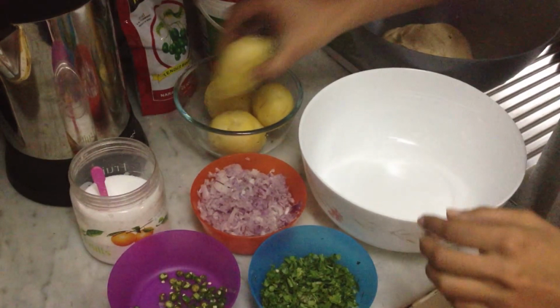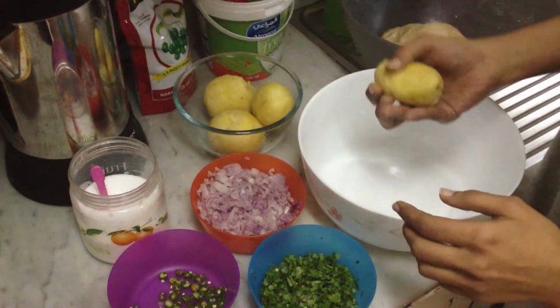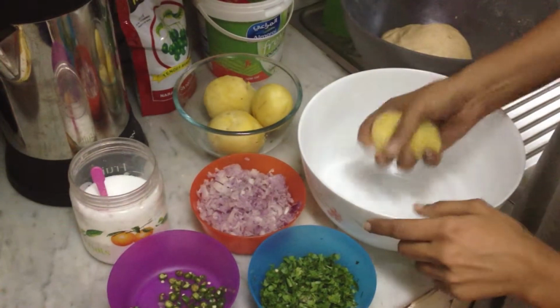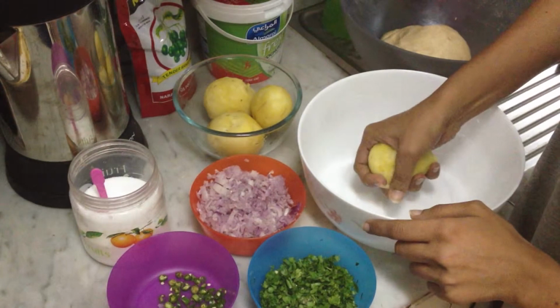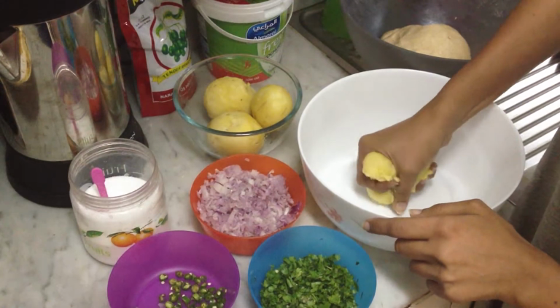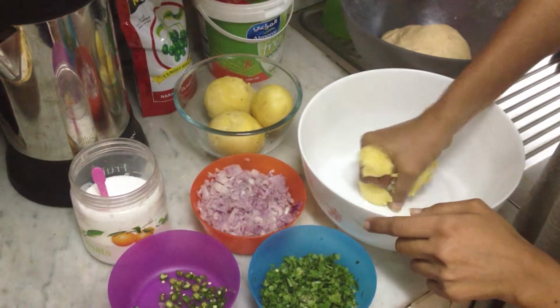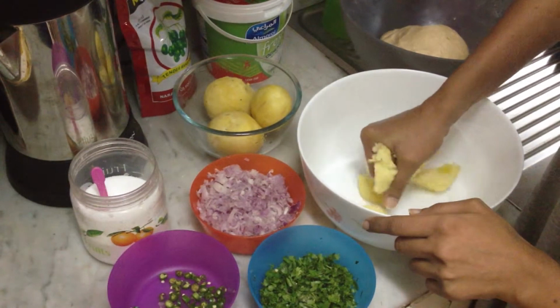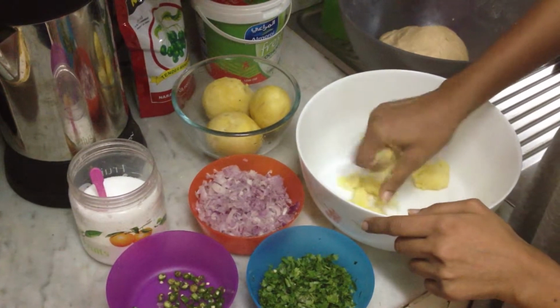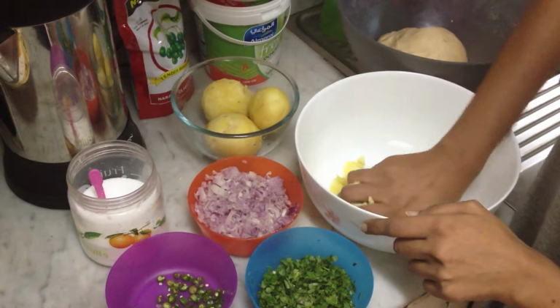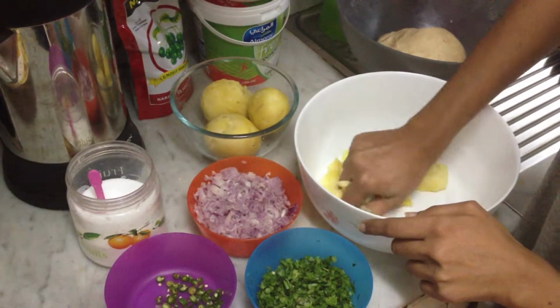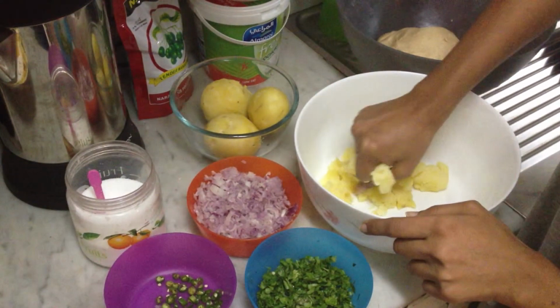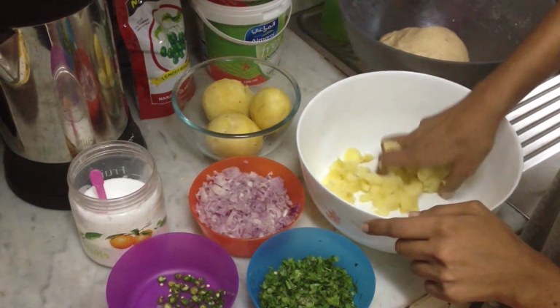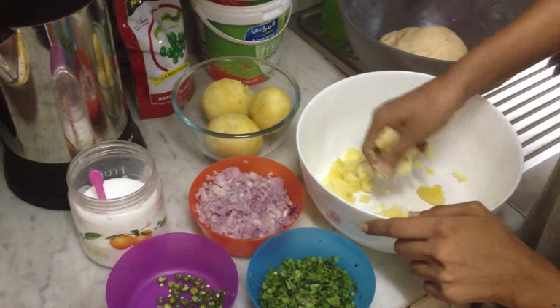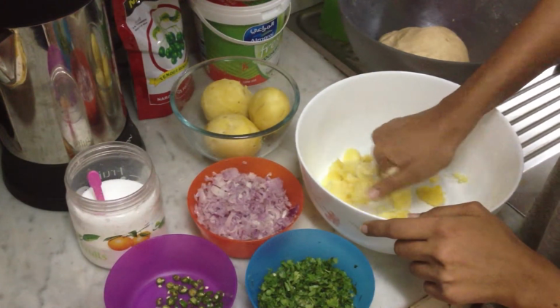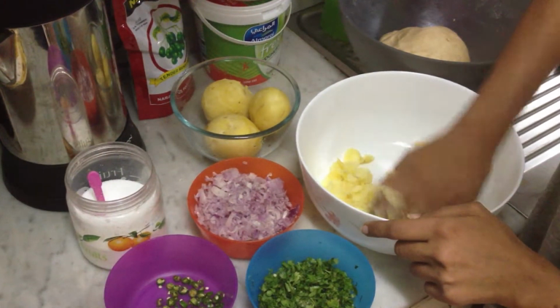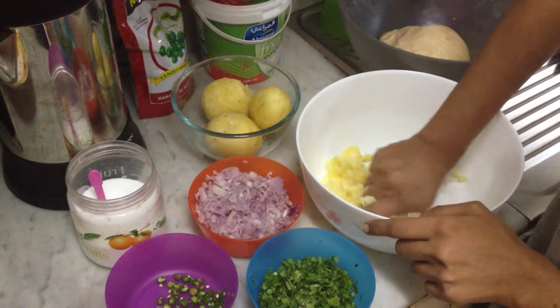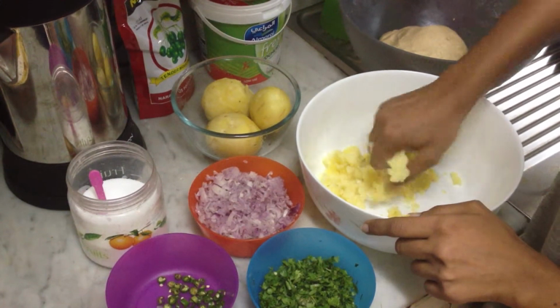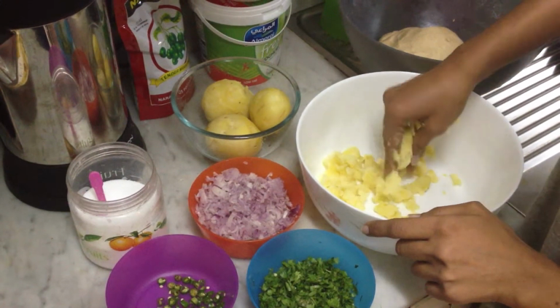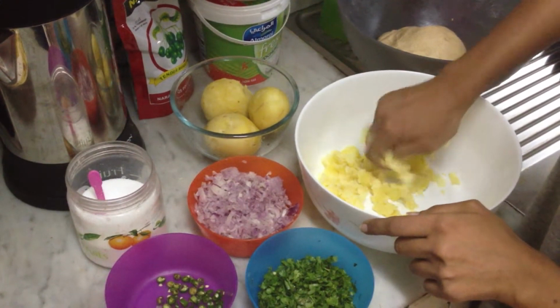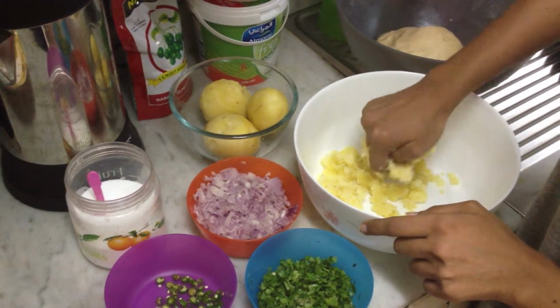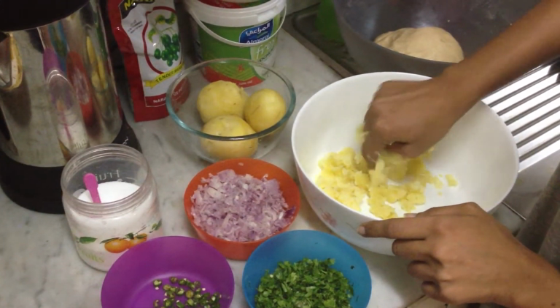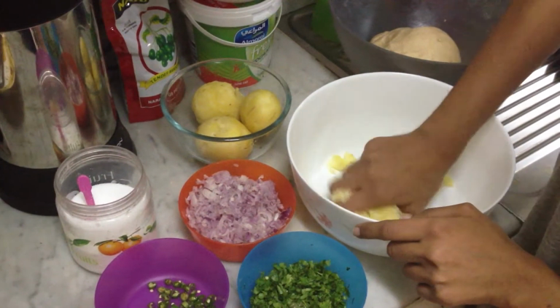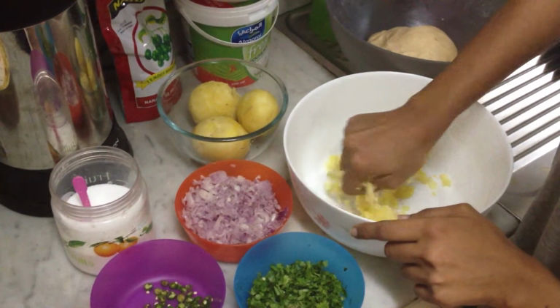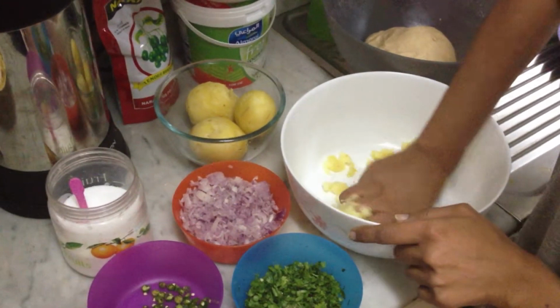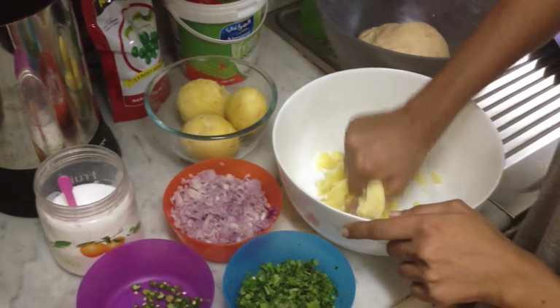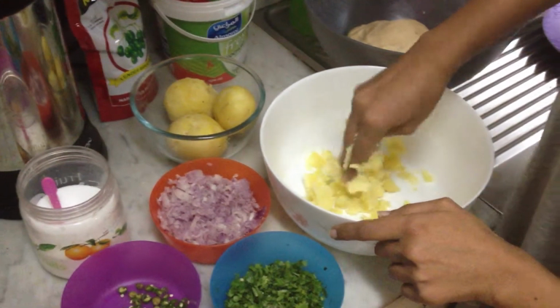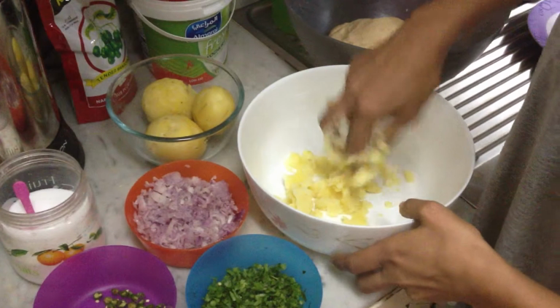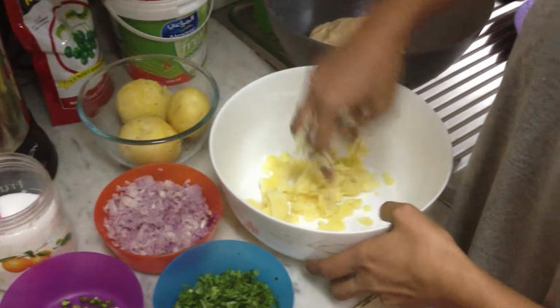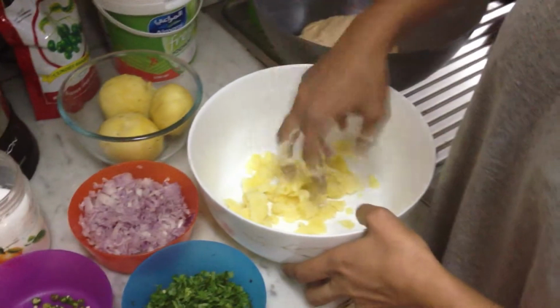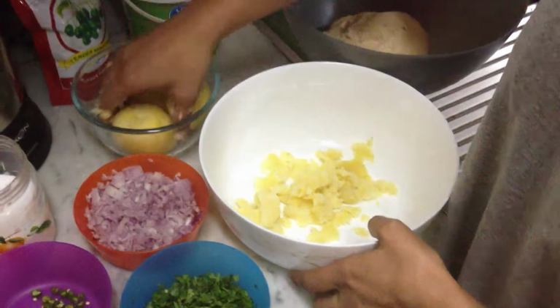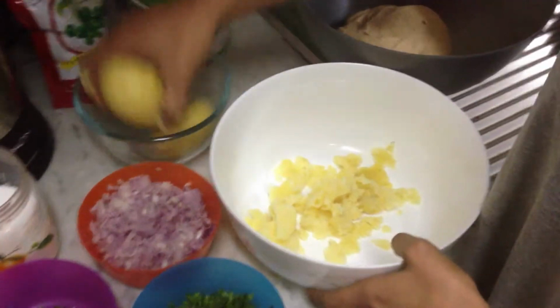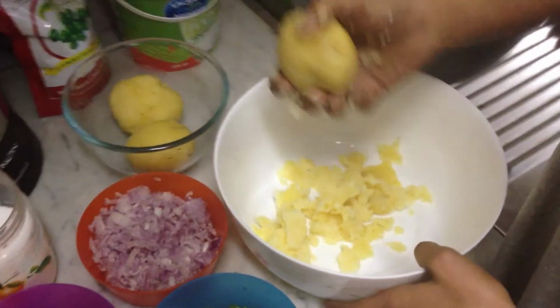So you mash the potatoes — don't forget to wash your hands before doing this. Mash it nicely. I'm going to mash all the four potatoes.